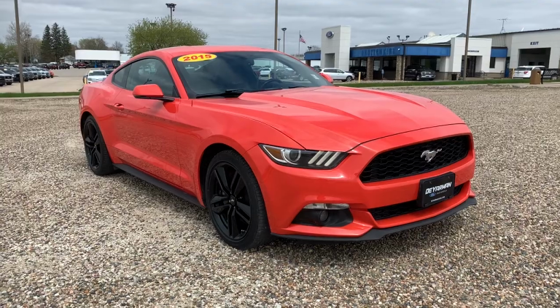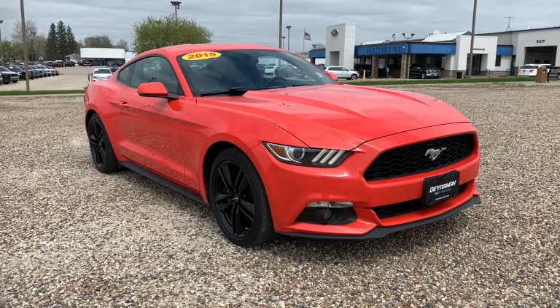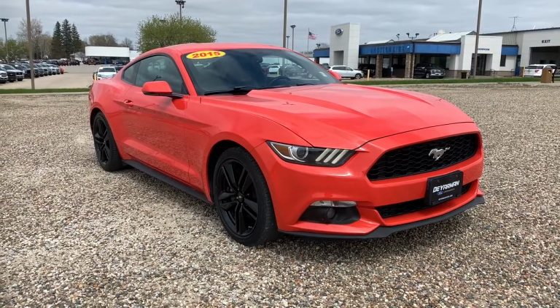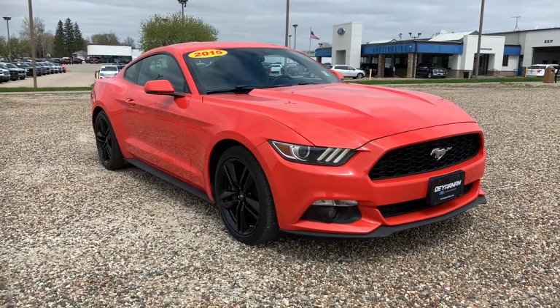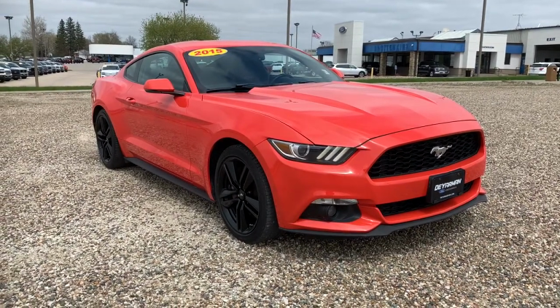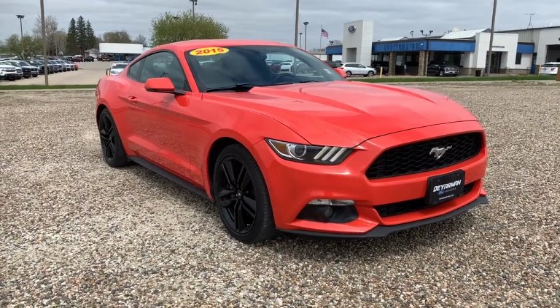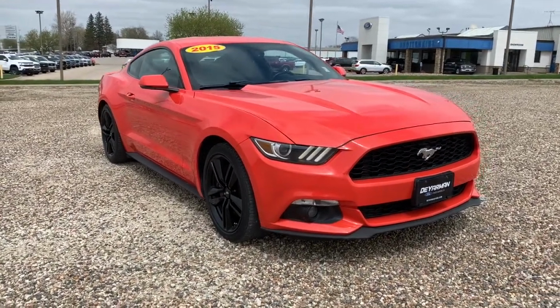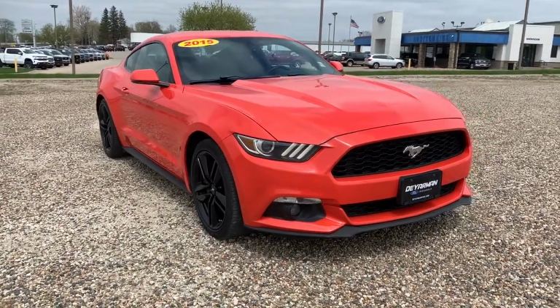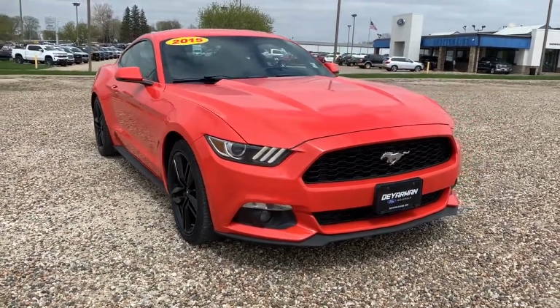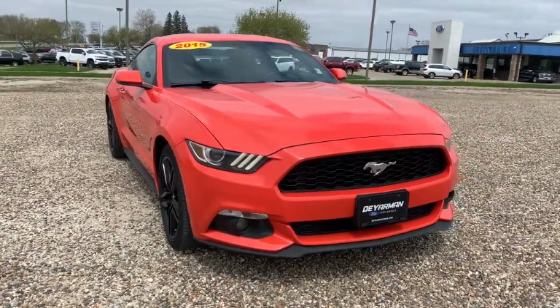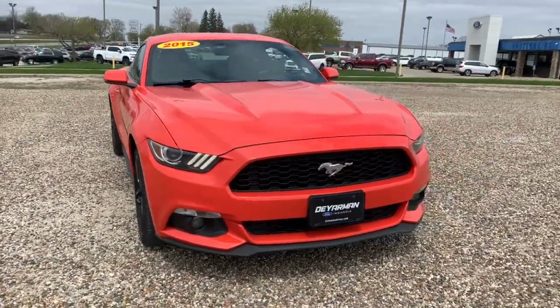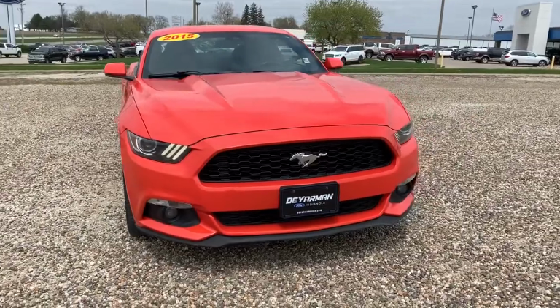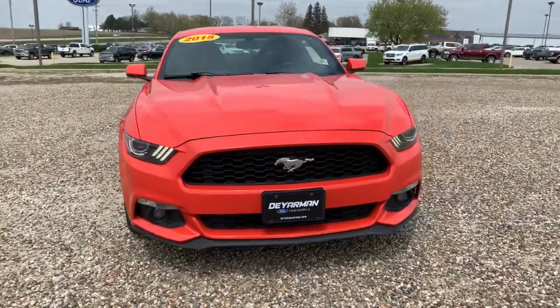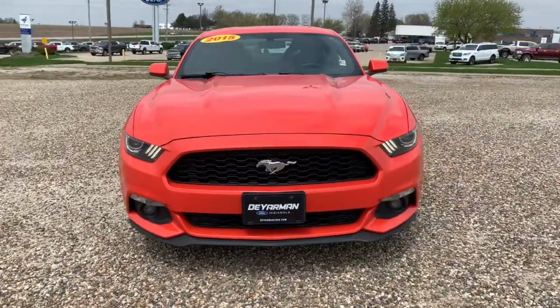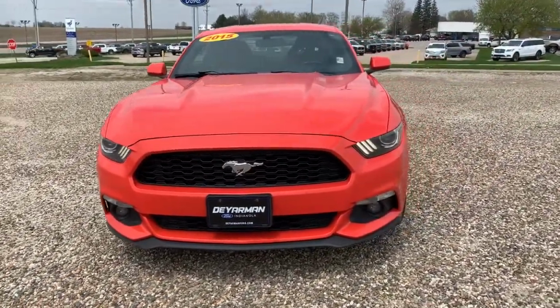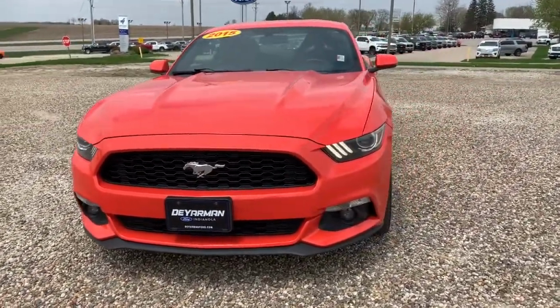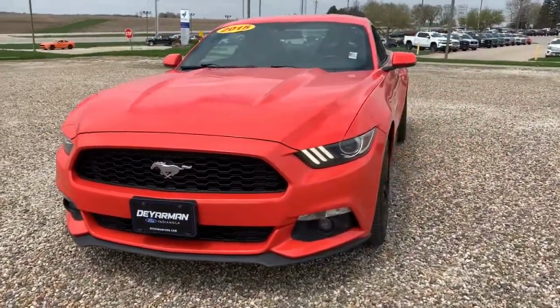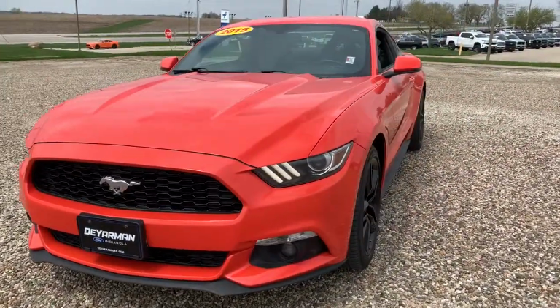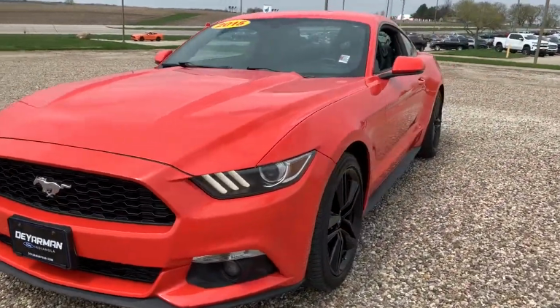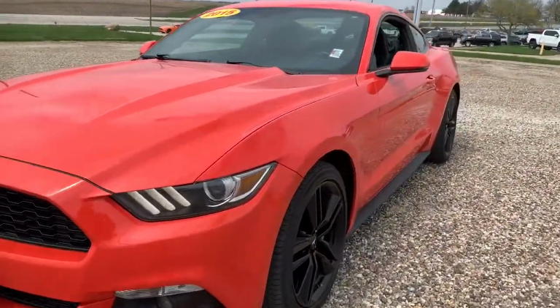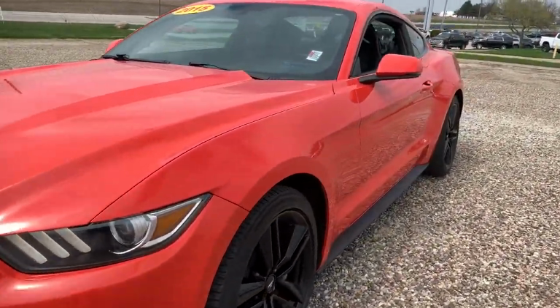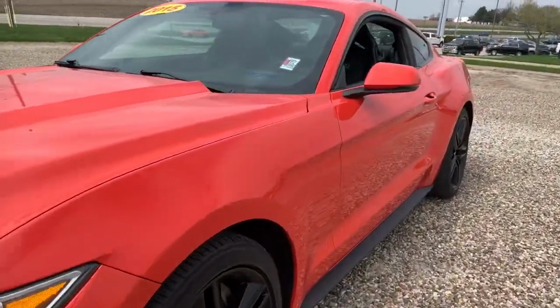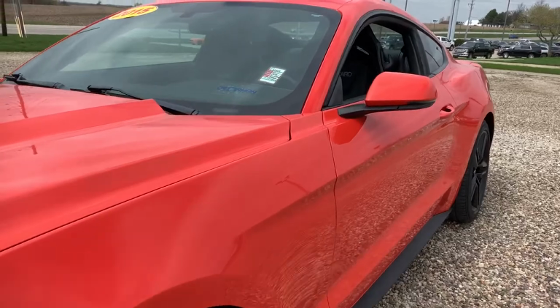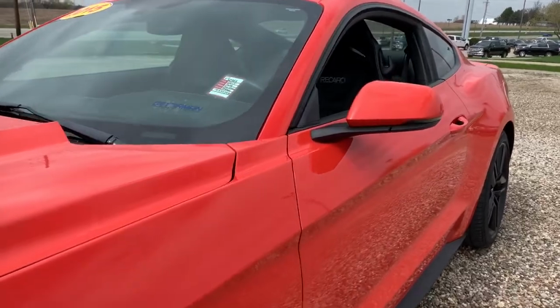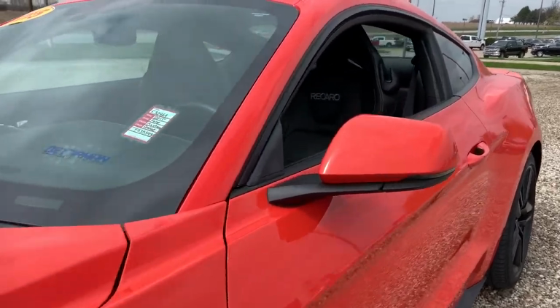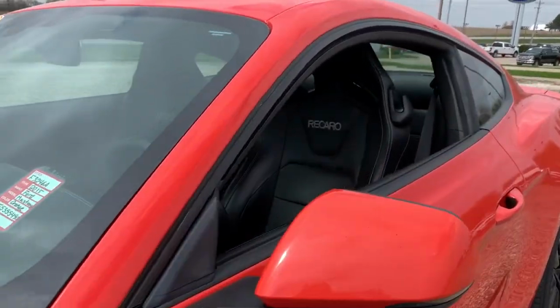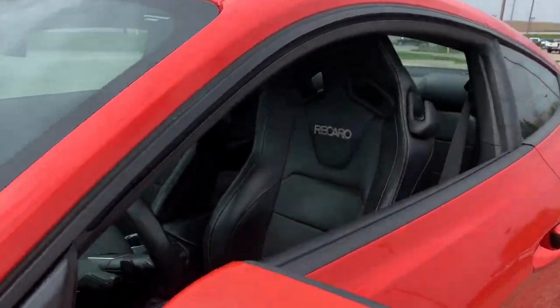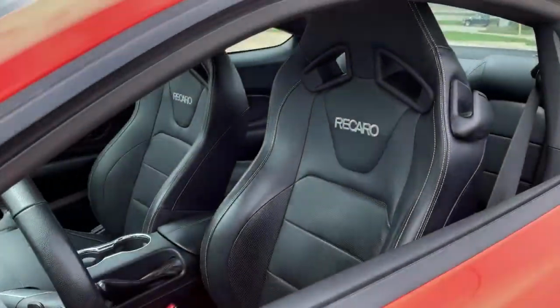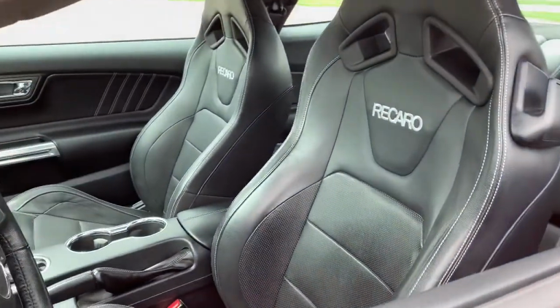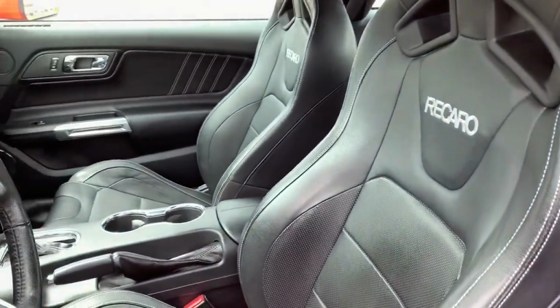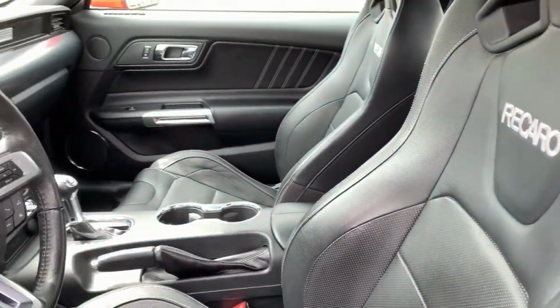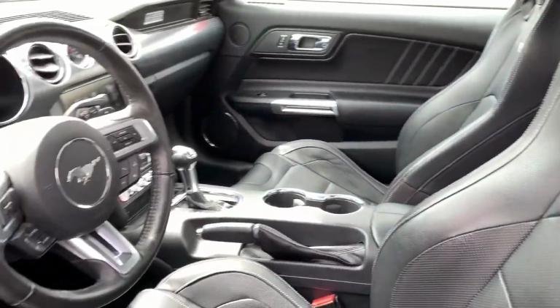You're gonna love the 2015 Ford Mustang. With less than 120,000 miles on the odometer, this vehicle stands out from the rest. There has never been a better time to get behind the wheel of the legendary Mustang.